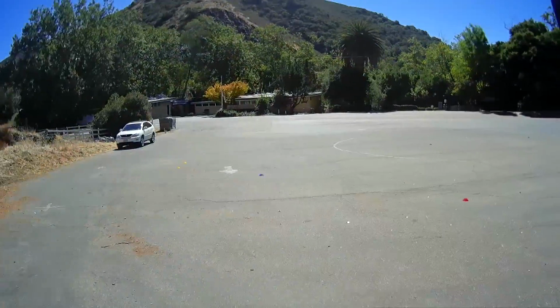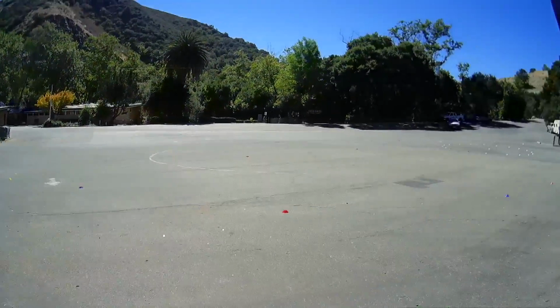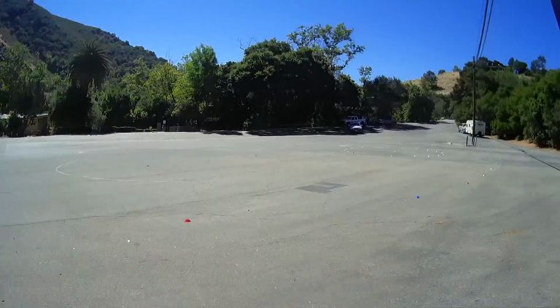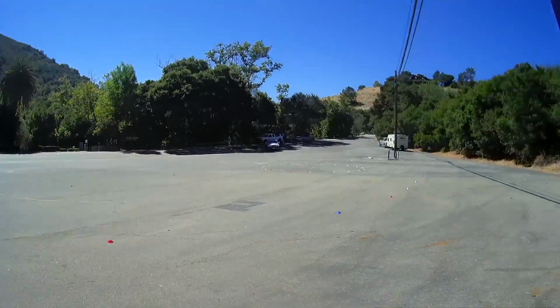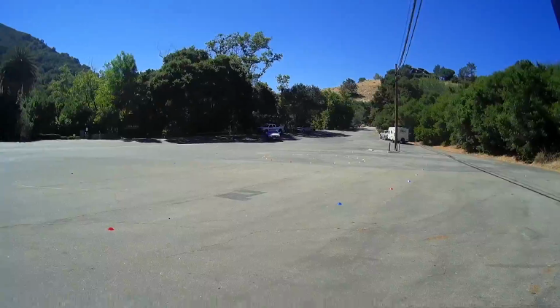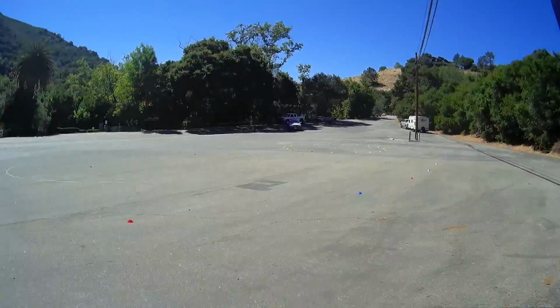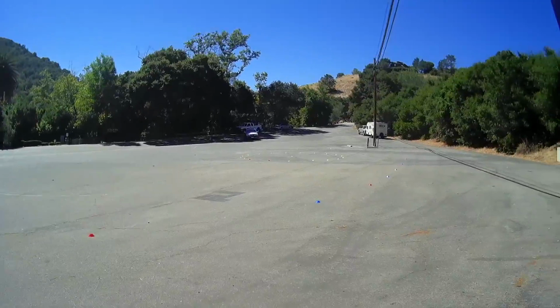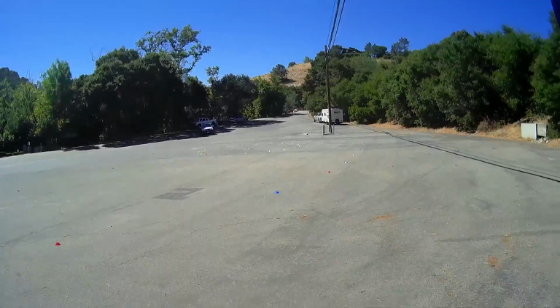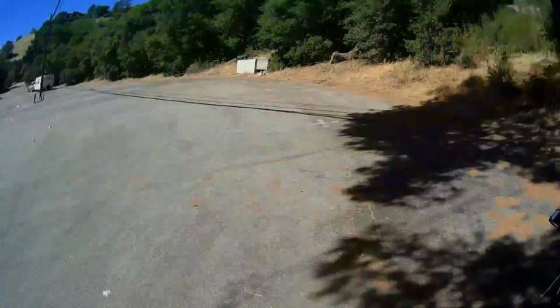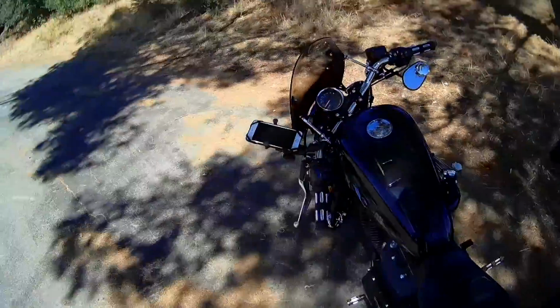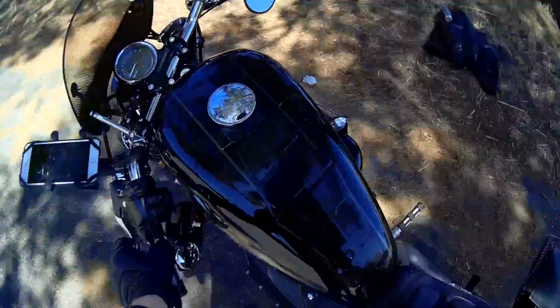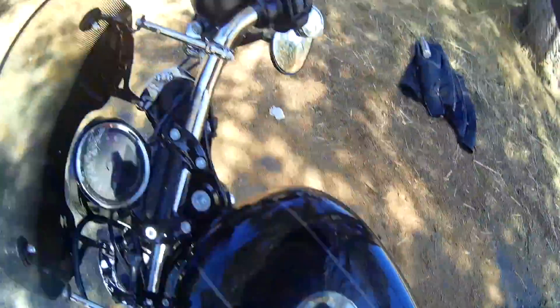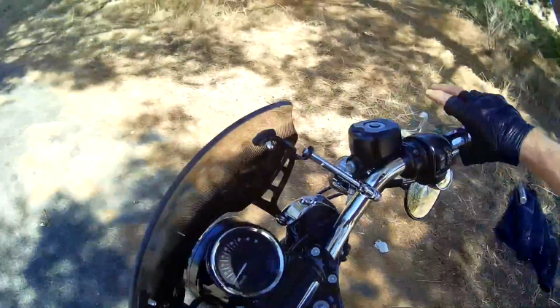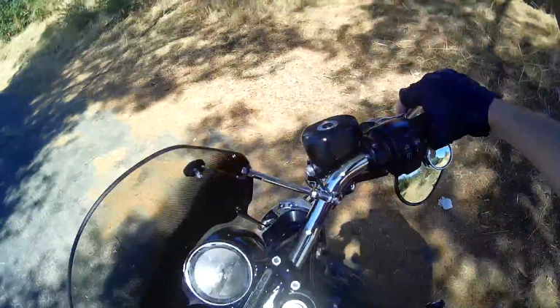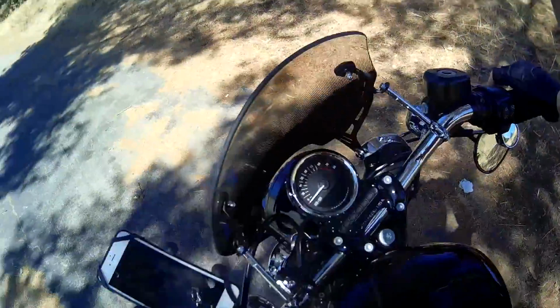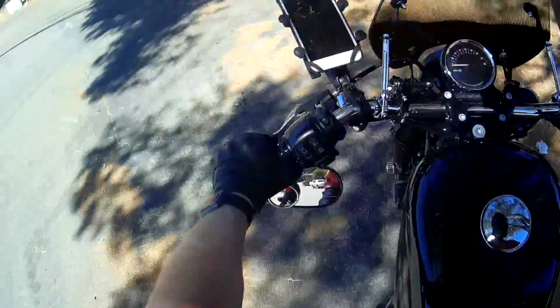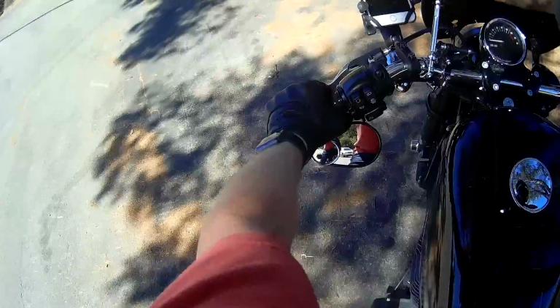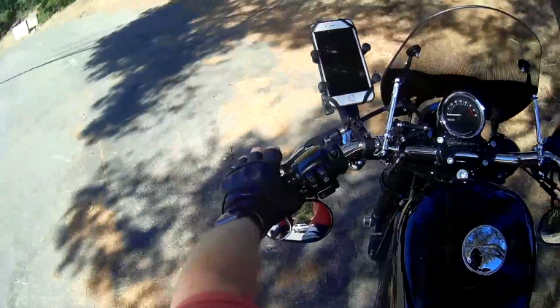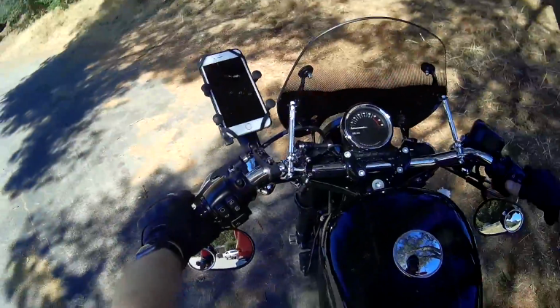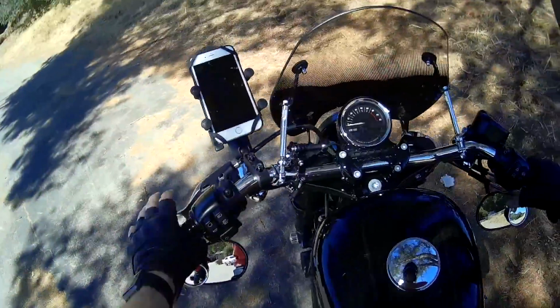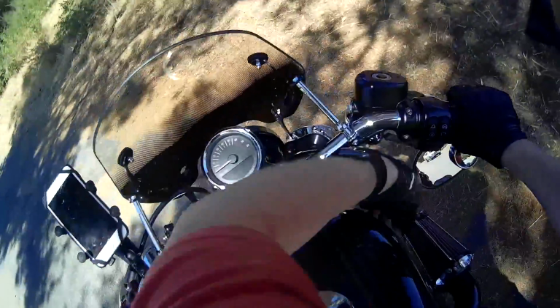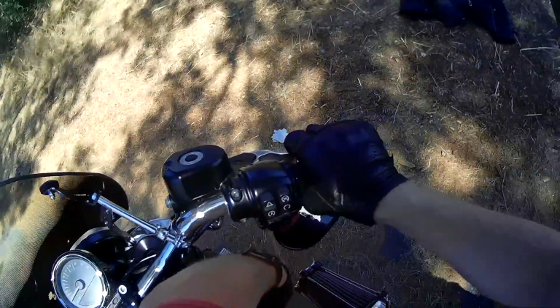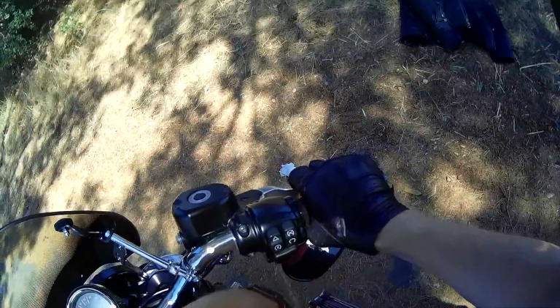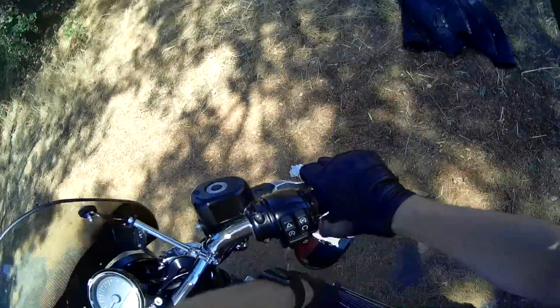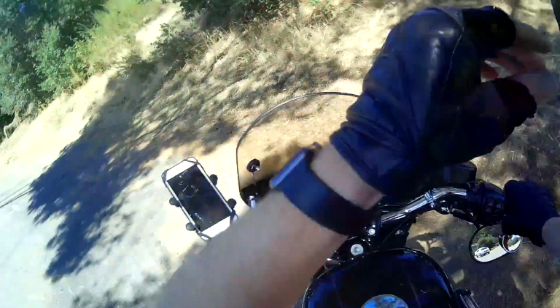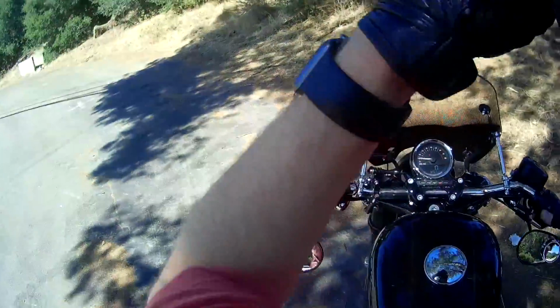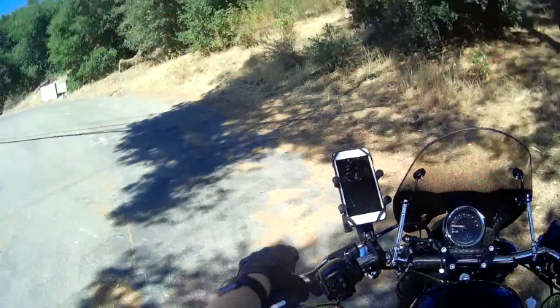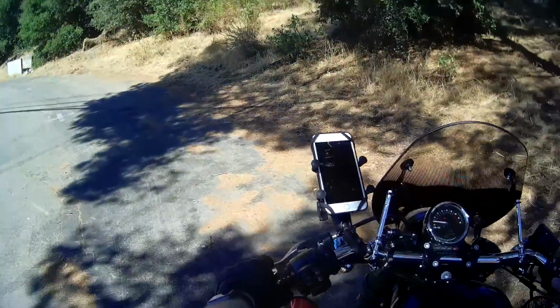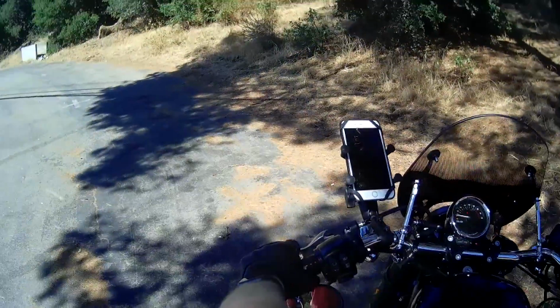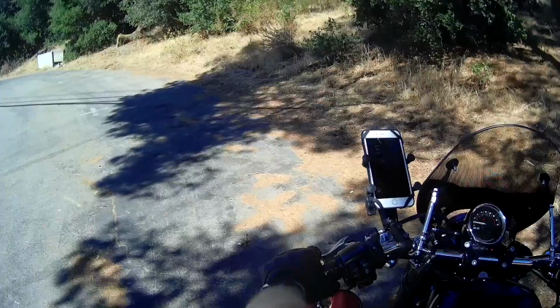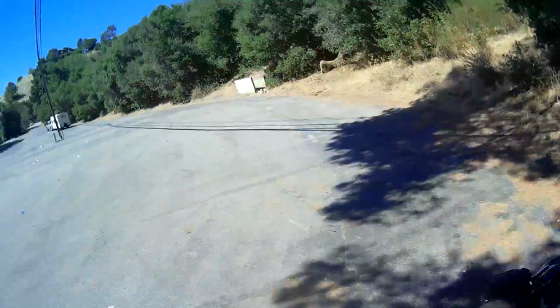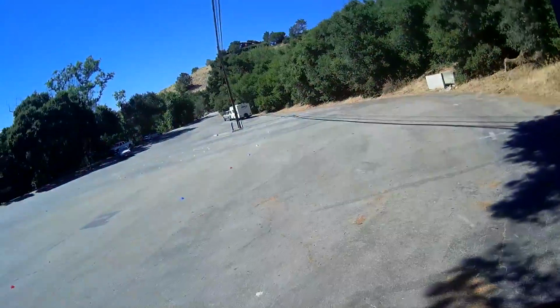All right. We changed it up a little bit, added a few more turns. Let's see how this rides. I've got an entrance and an exit here behind me. We're going to check that out. Here we go.